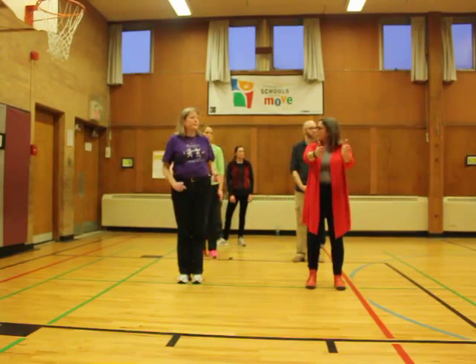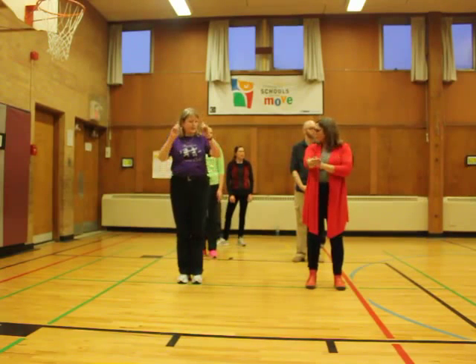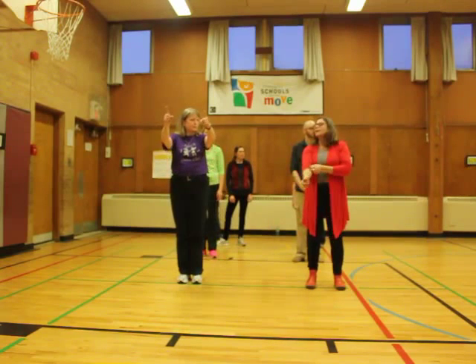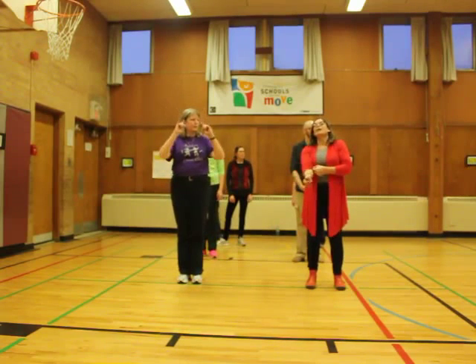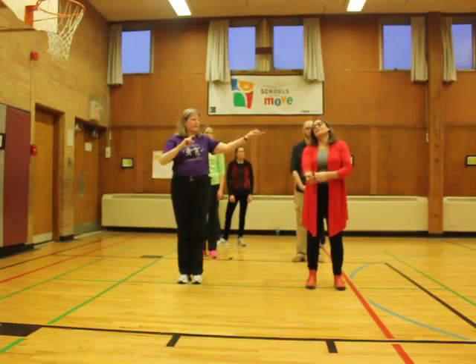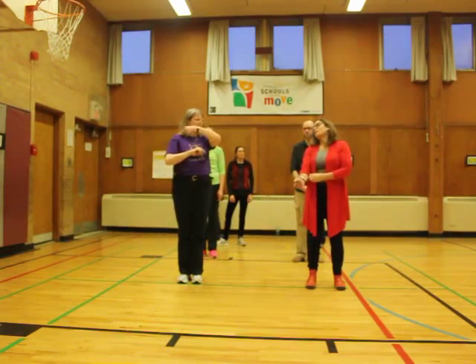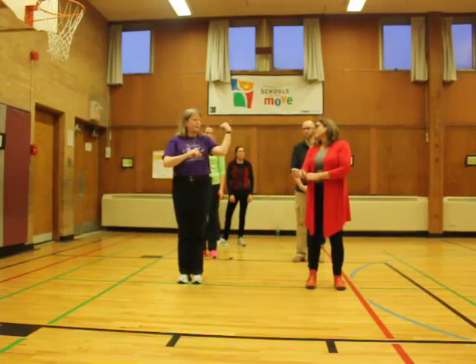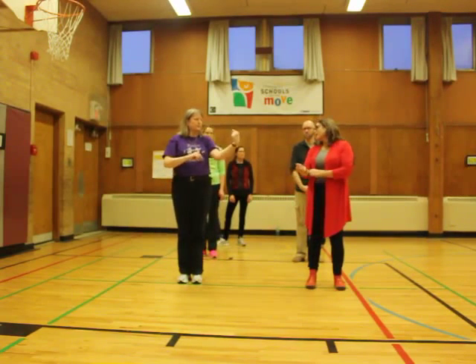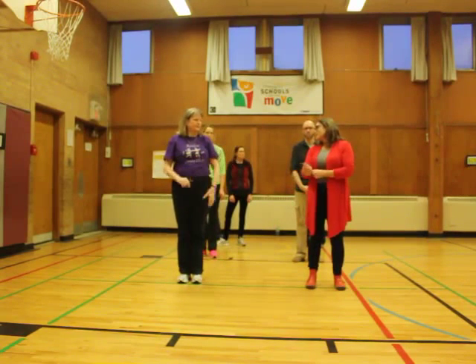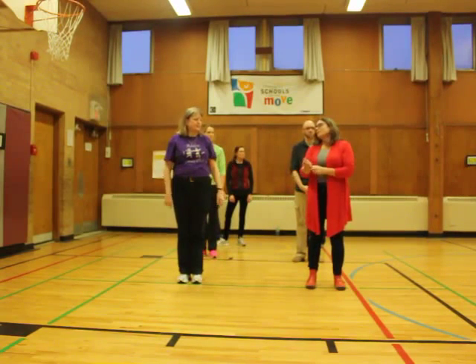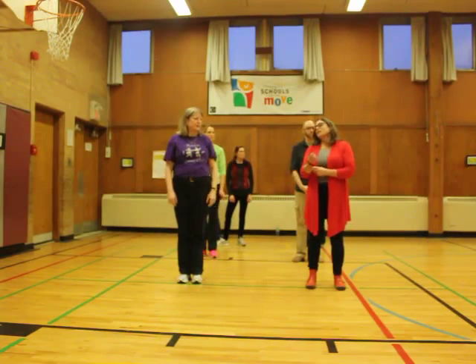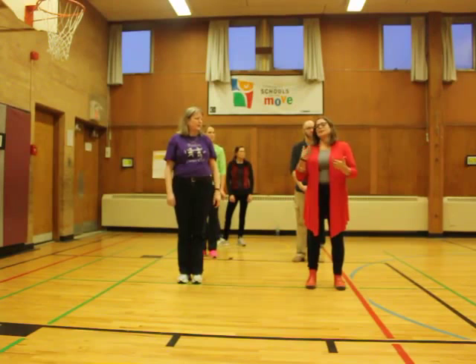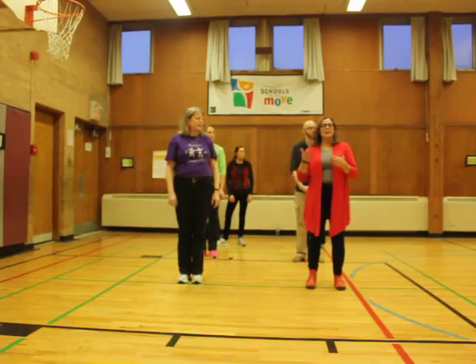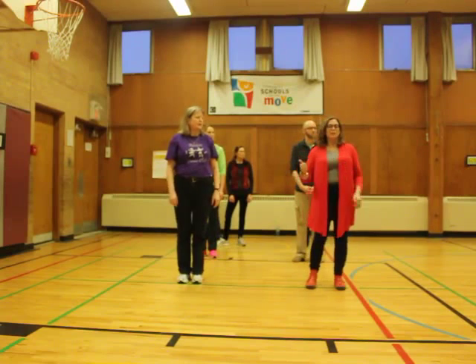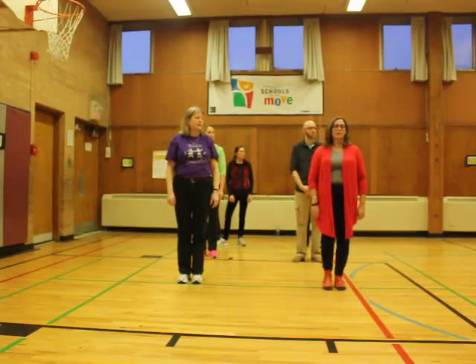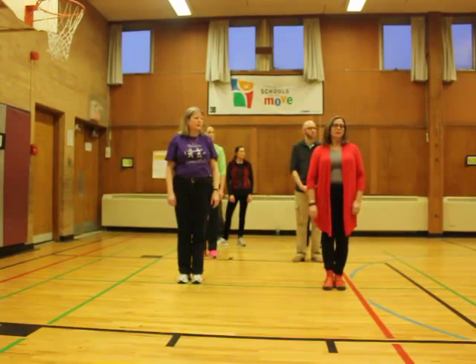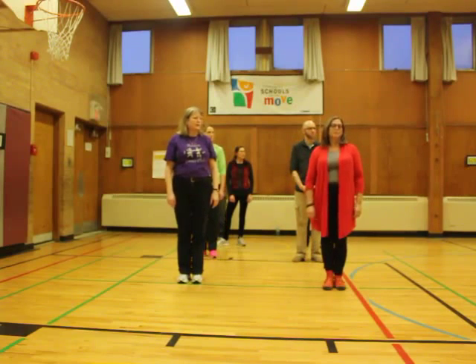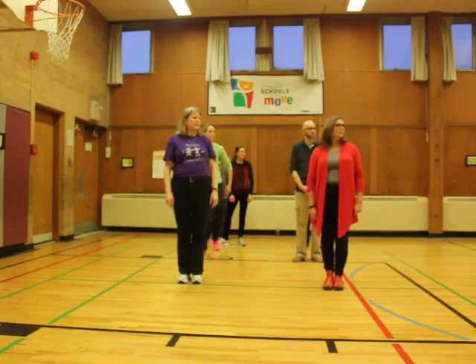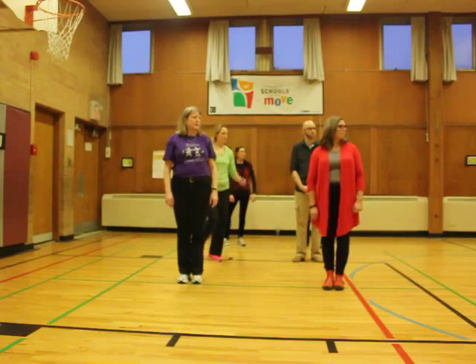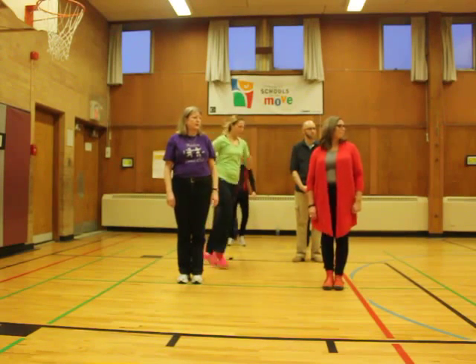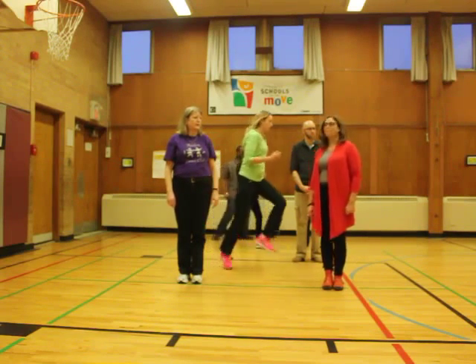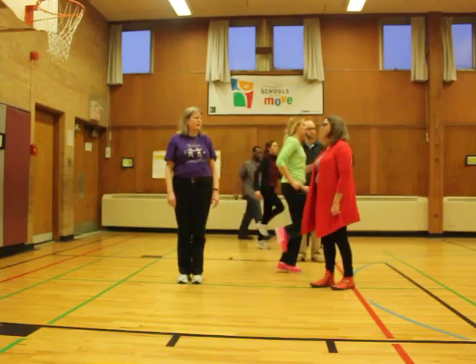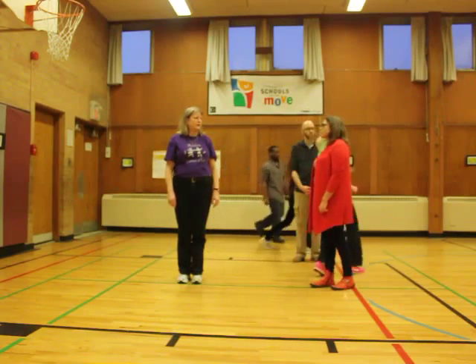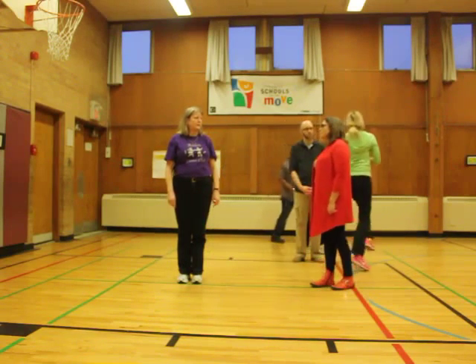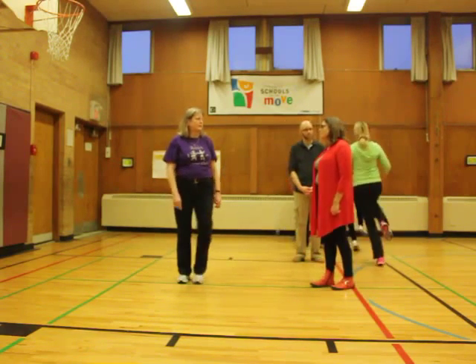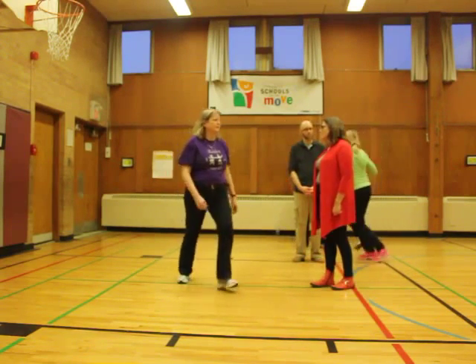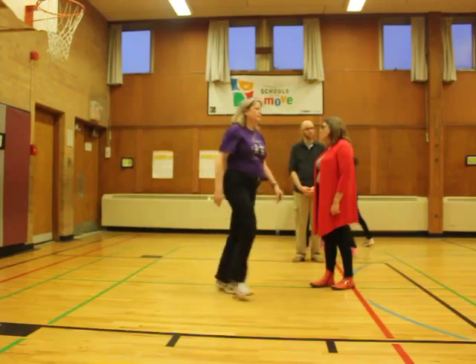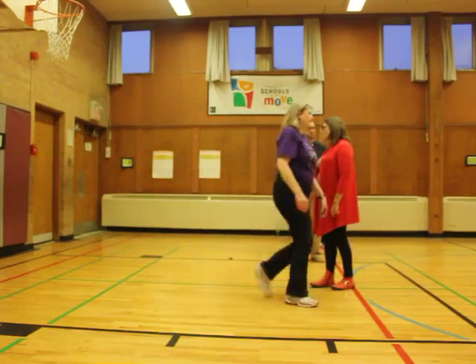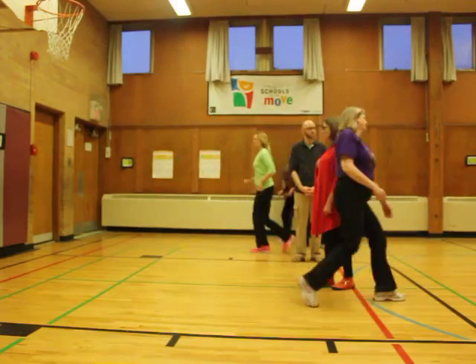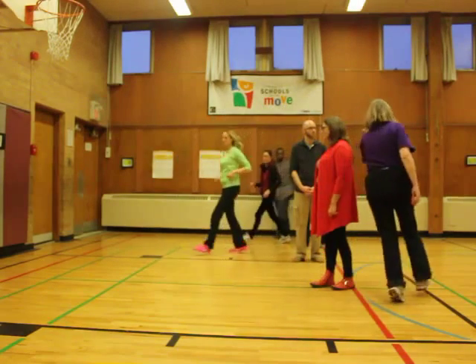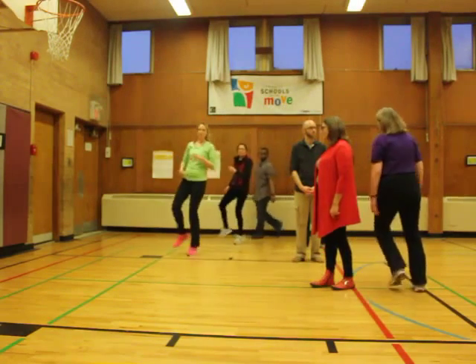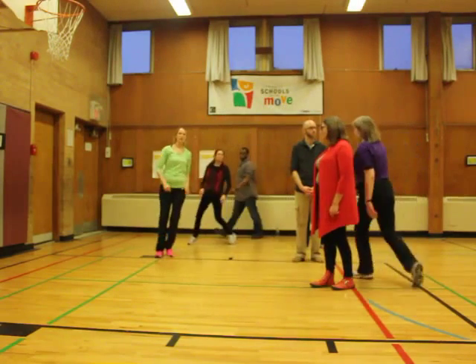Yeah, because the right partner is going to skip around. So, ready? The right partner is going to skip around the left partner. Go, one, two, three, four, five, six, seven, eight.